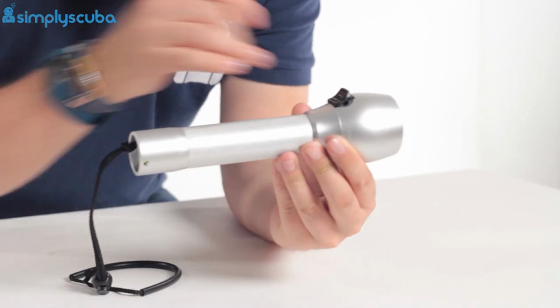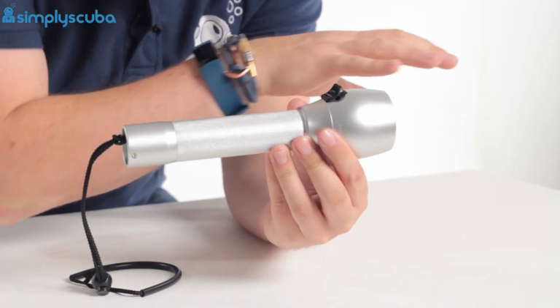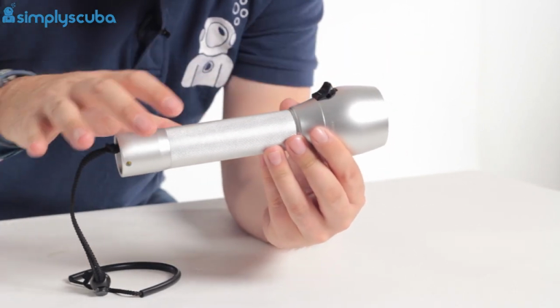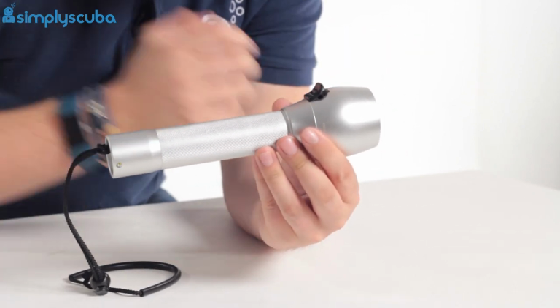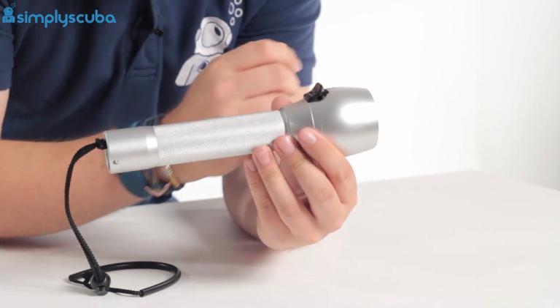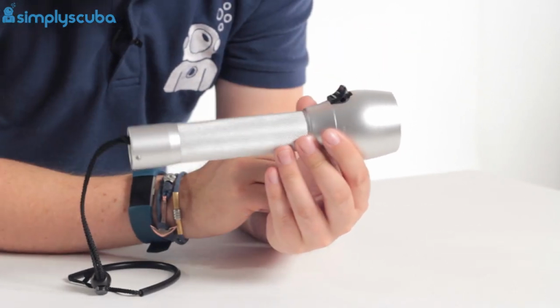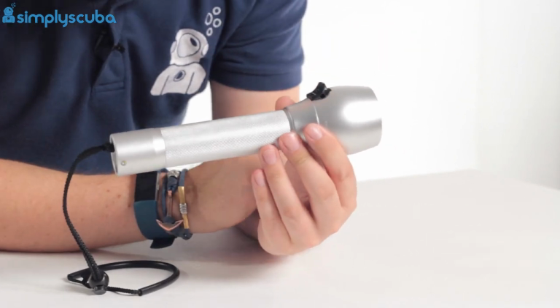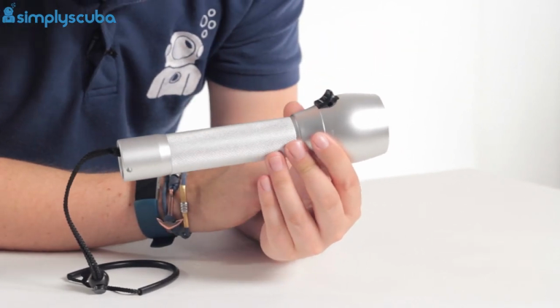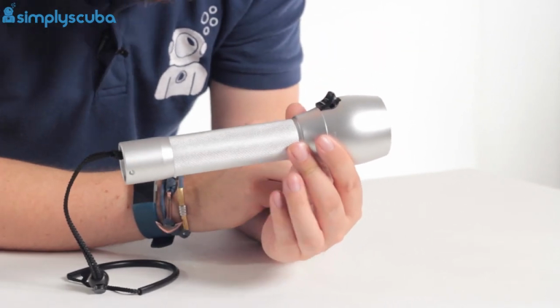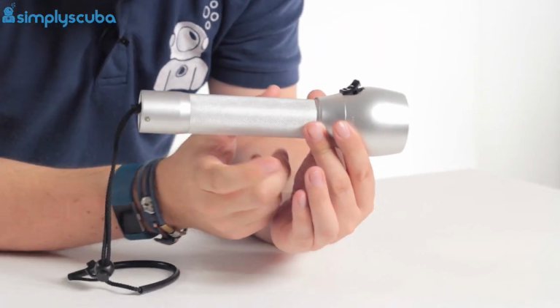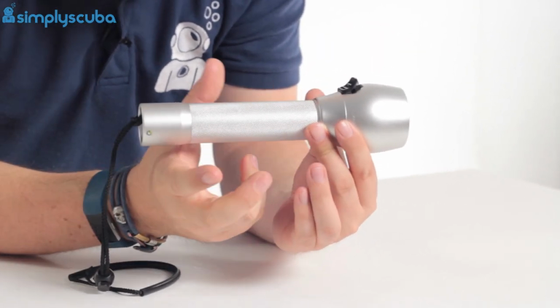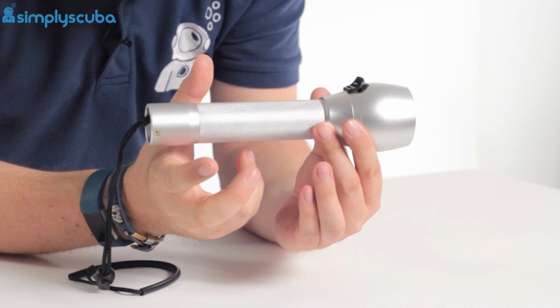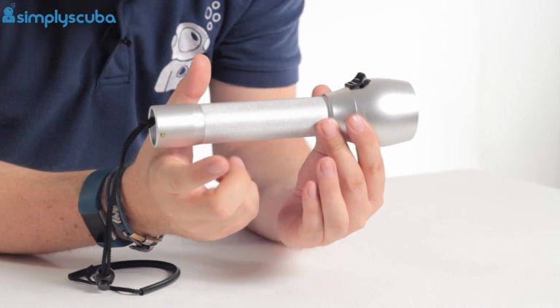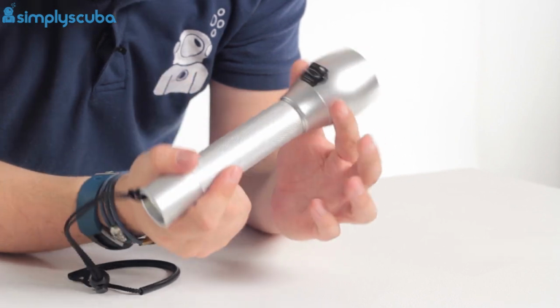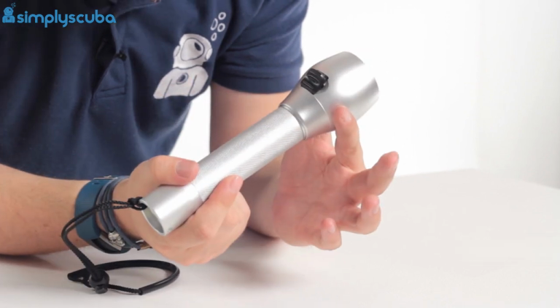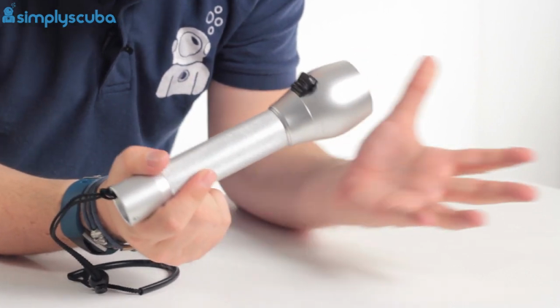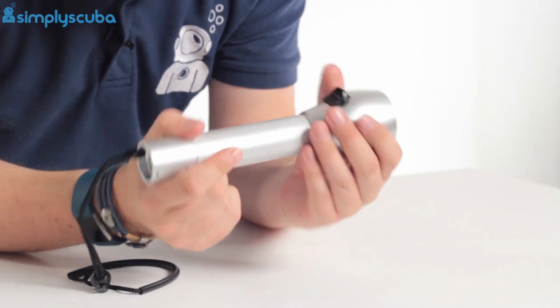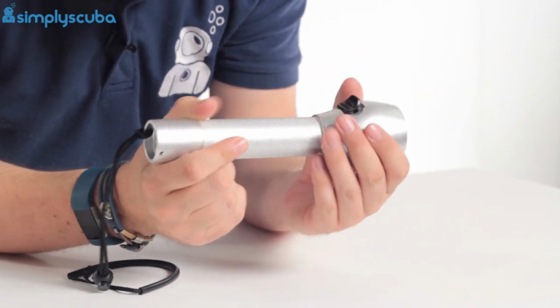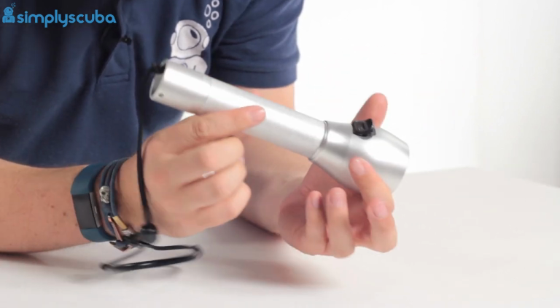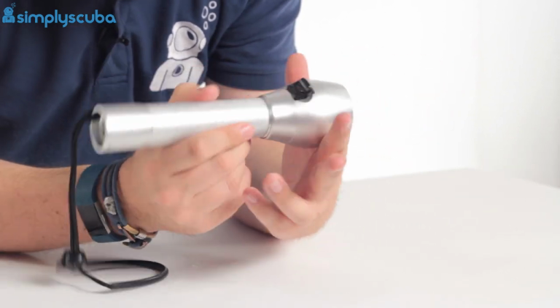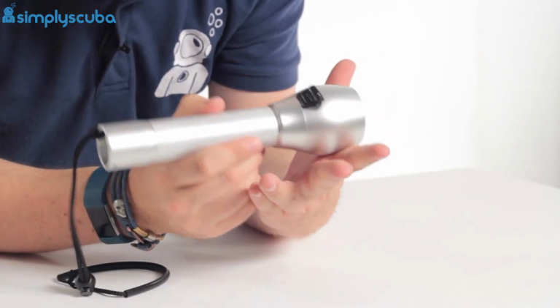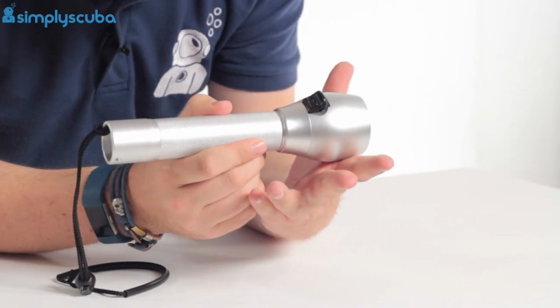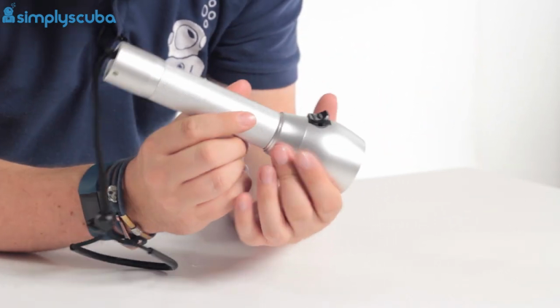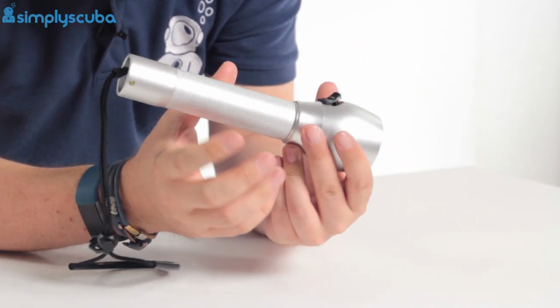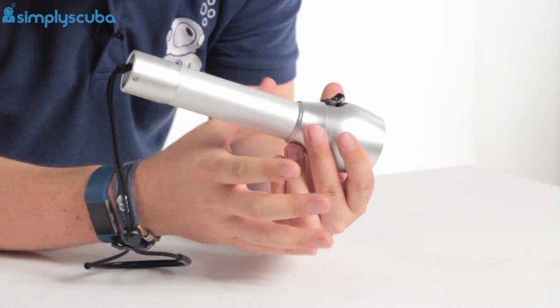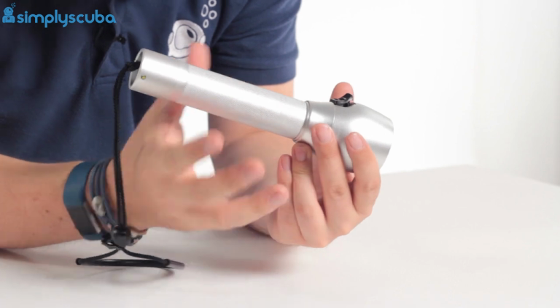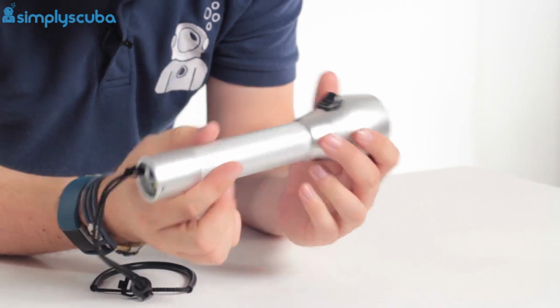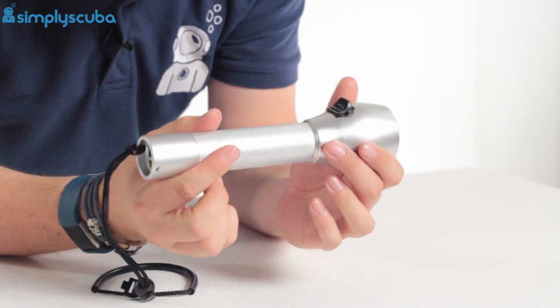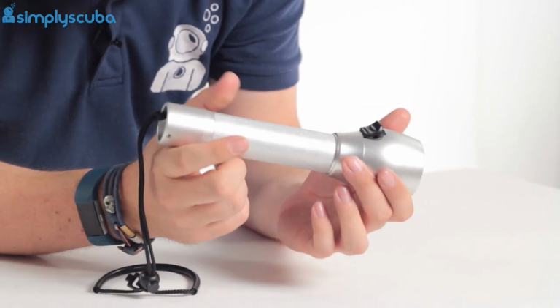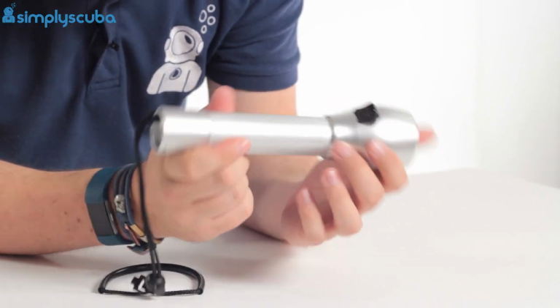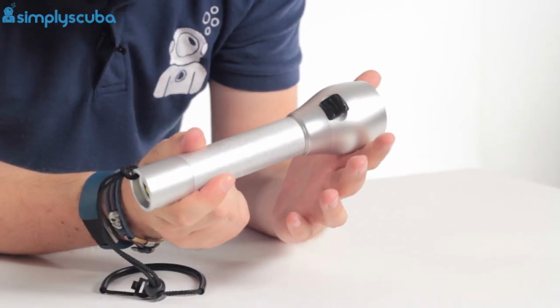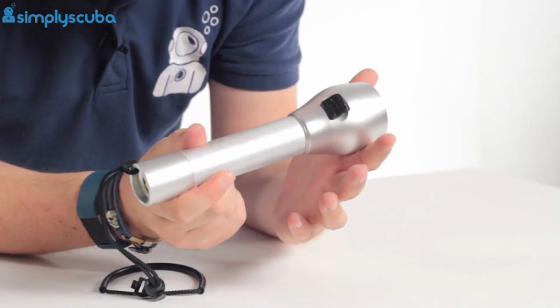The whole torch itself is made out of anodised aluminium, which makes it super light, super tough, but also corrosion resistant, so you don't have to worry about washing it quite as thoroughly in between dives.